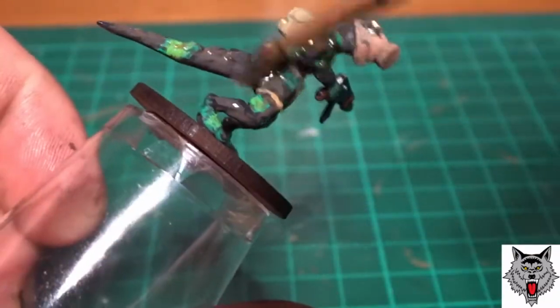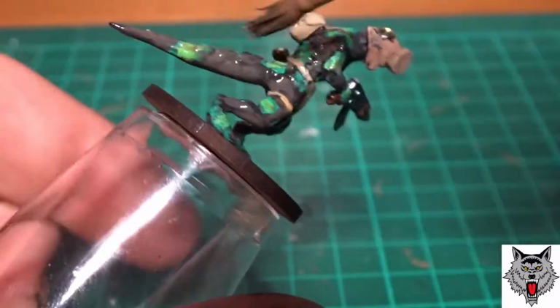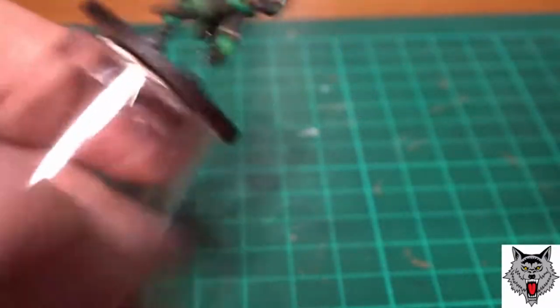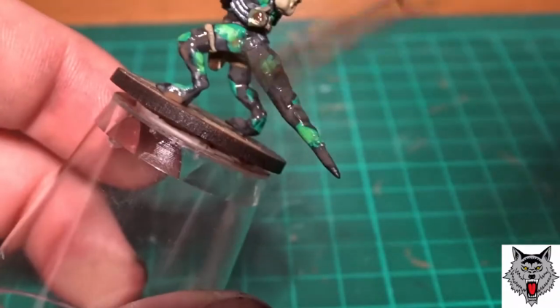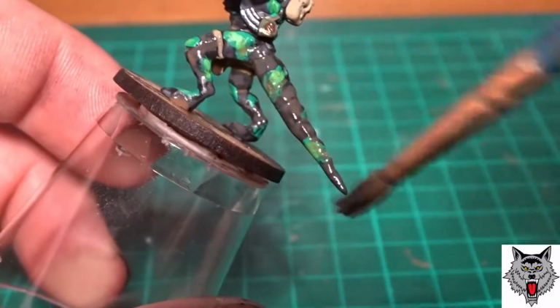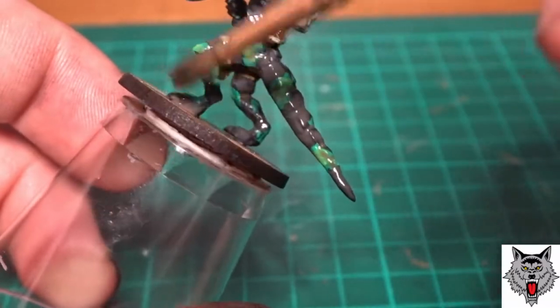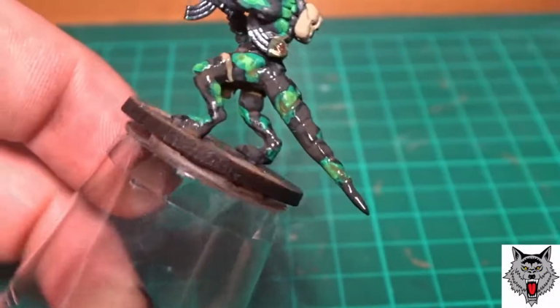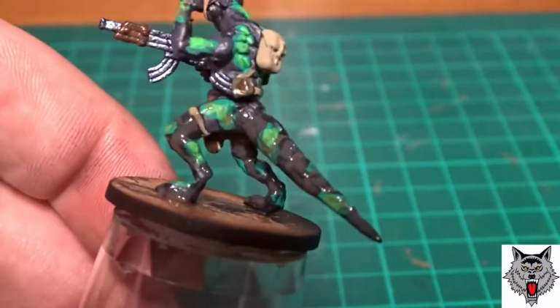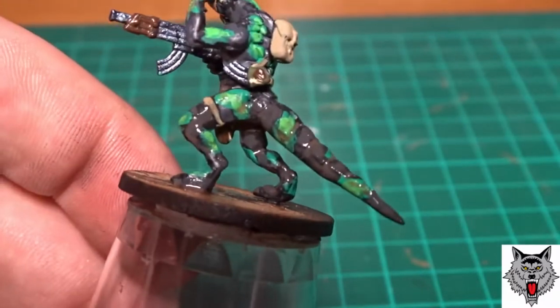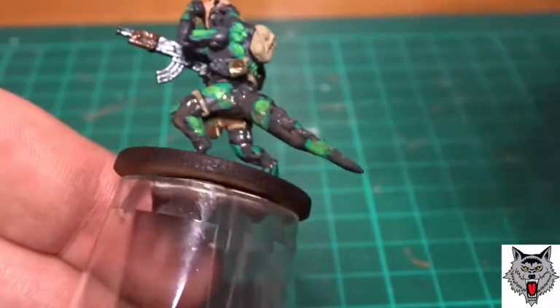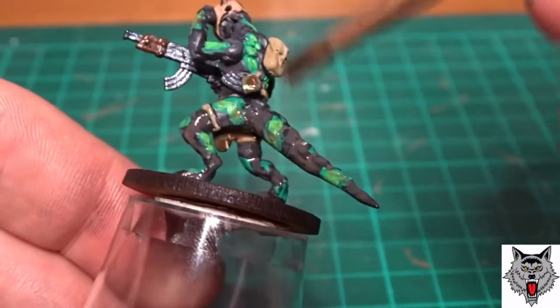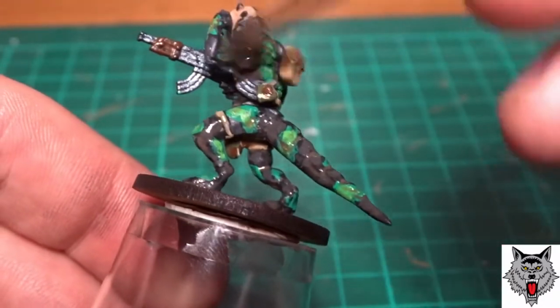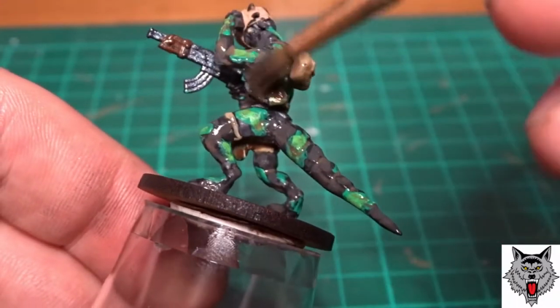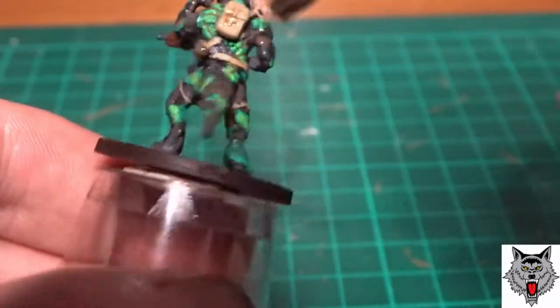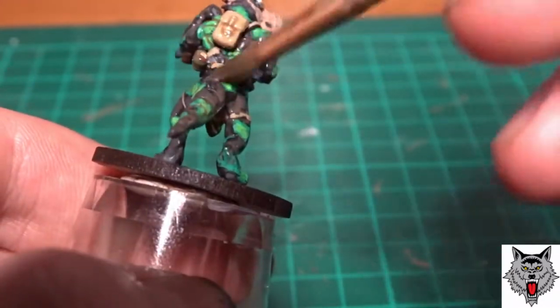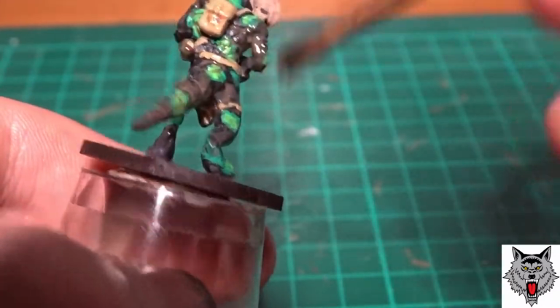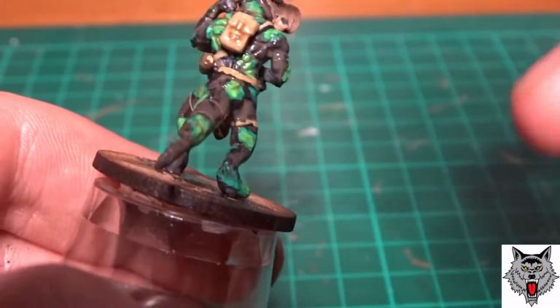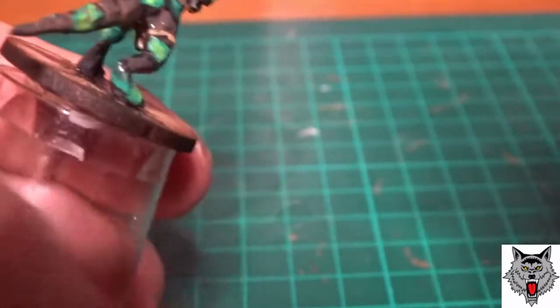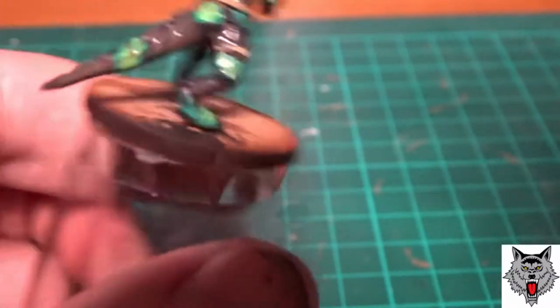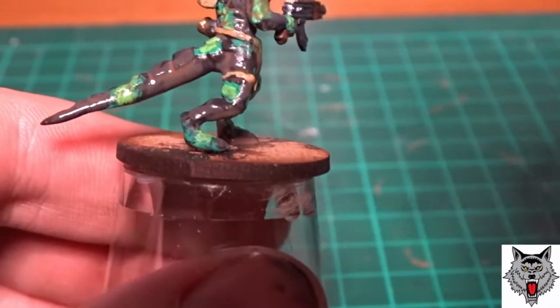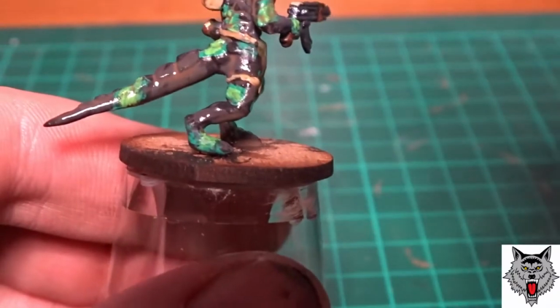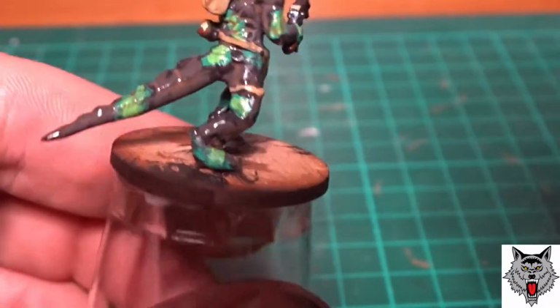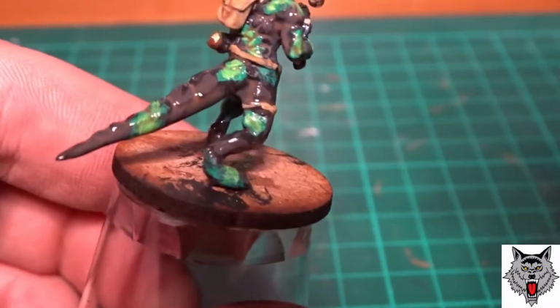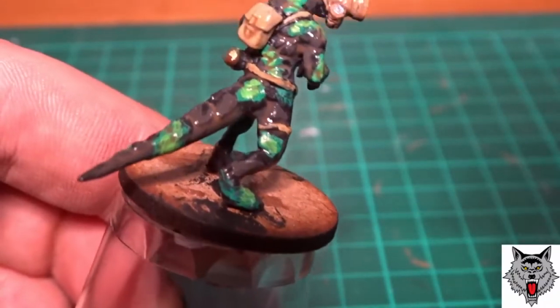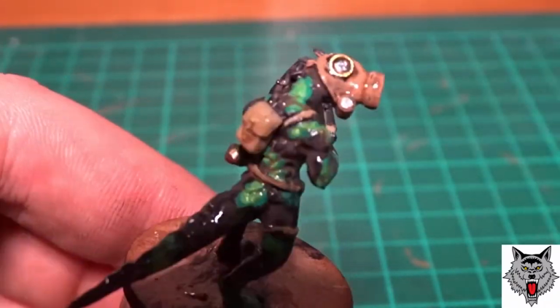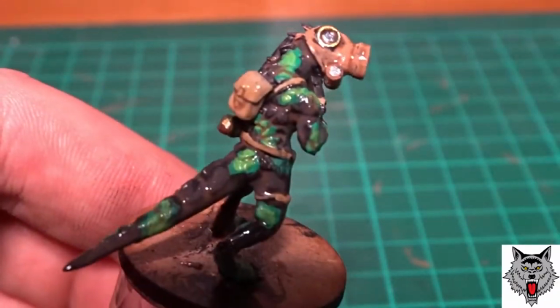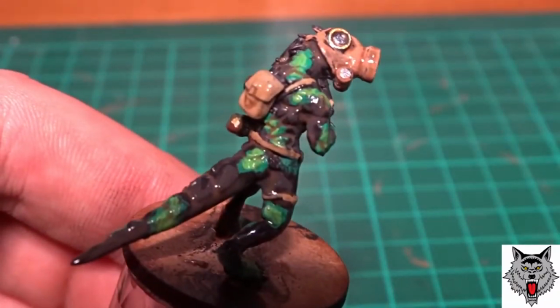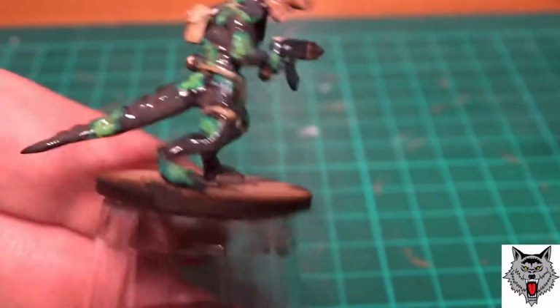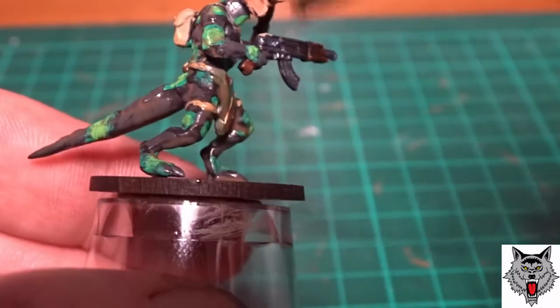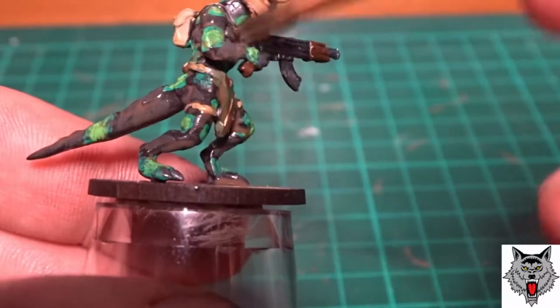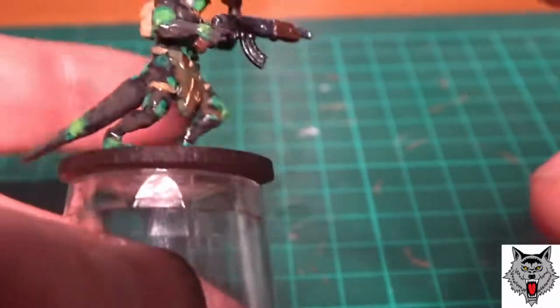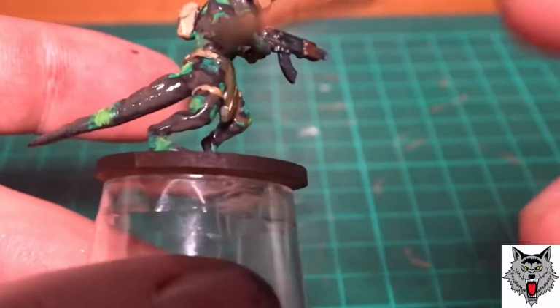A brown wash was then applied over everything. The brown wash worked really well — it wasn't too harsh on the yellow, and it looks really good as an effect. I use a brown wash on most things.